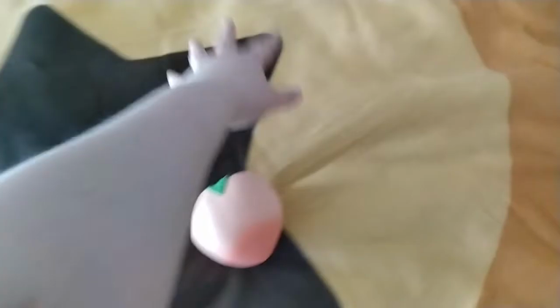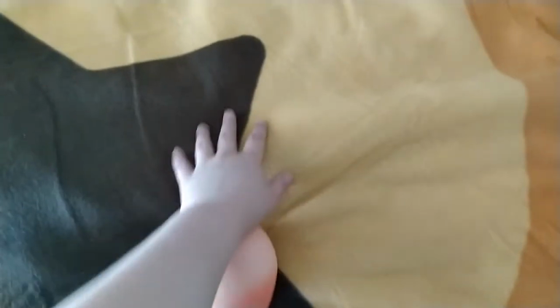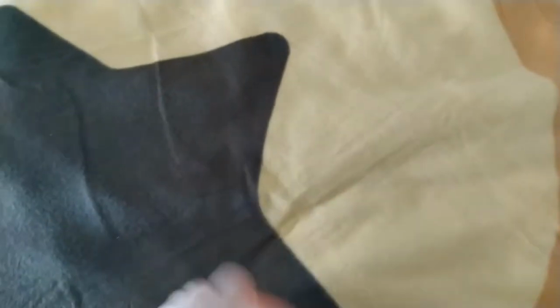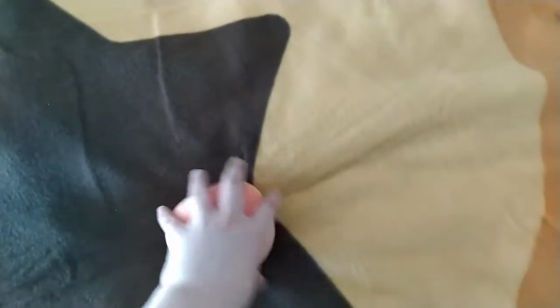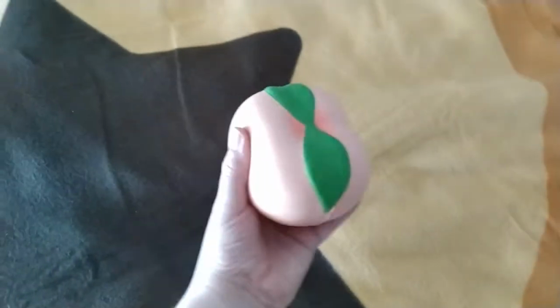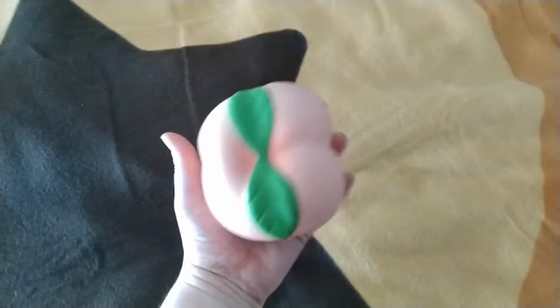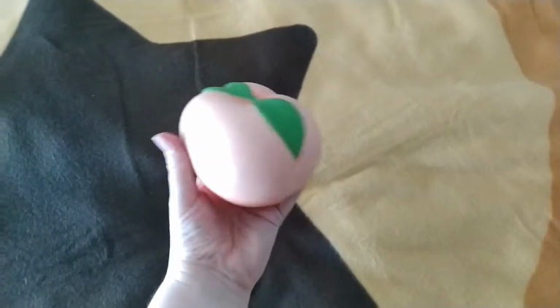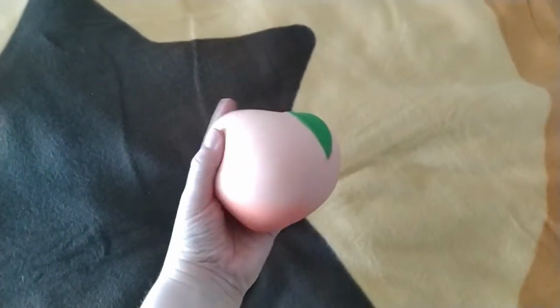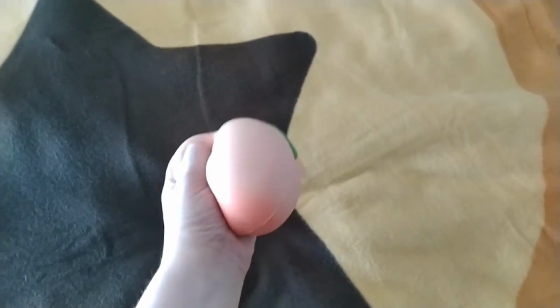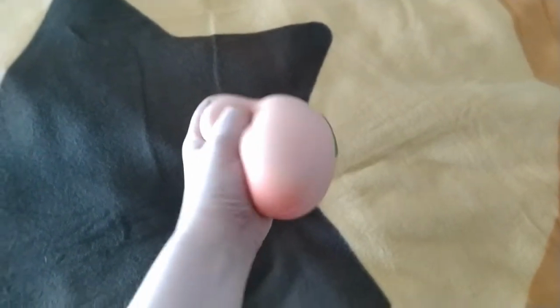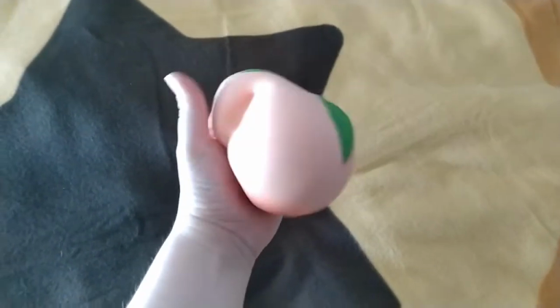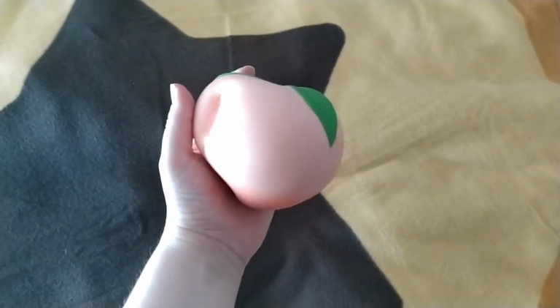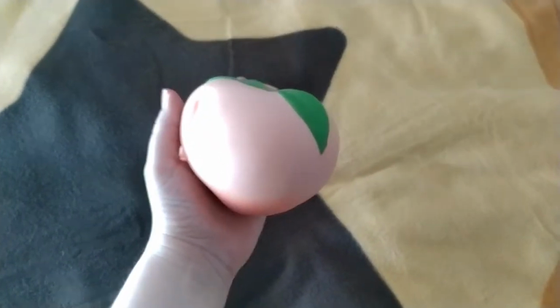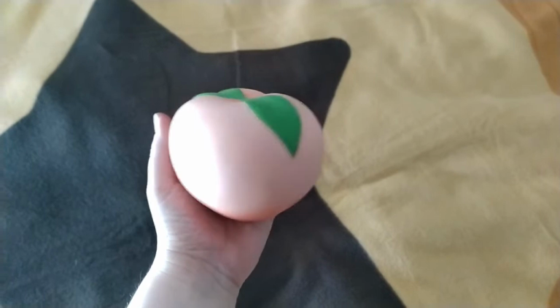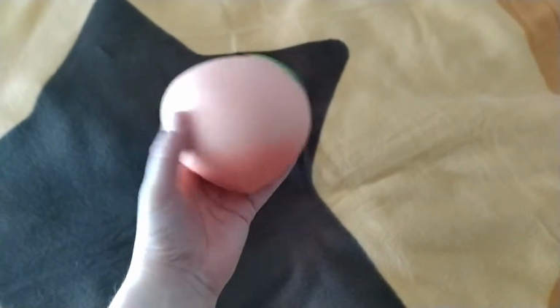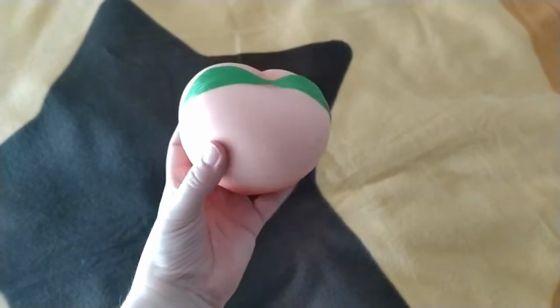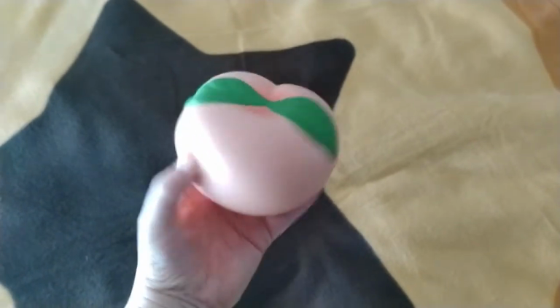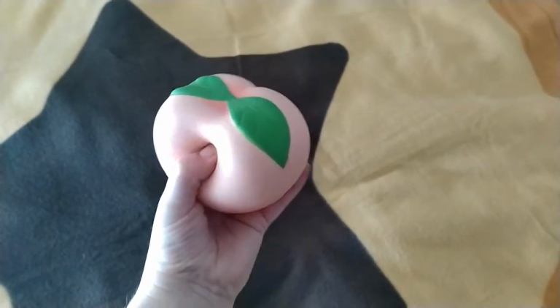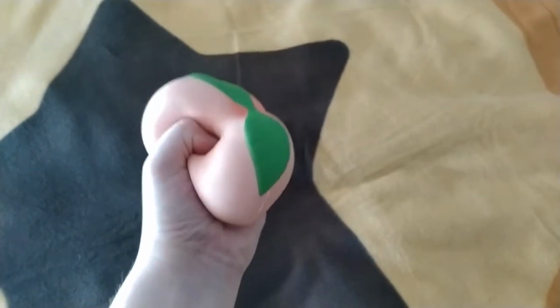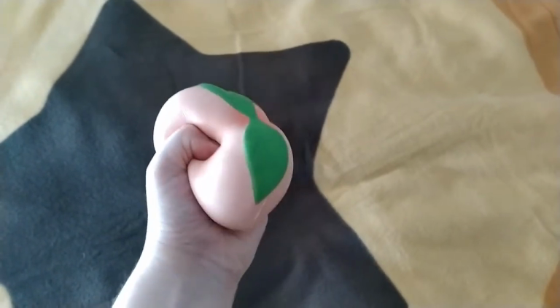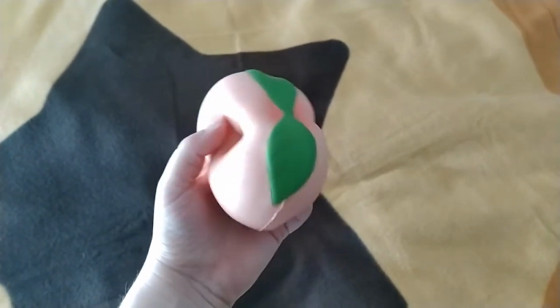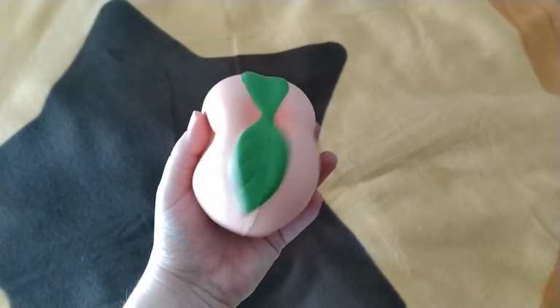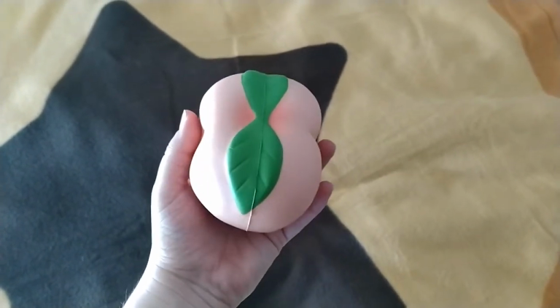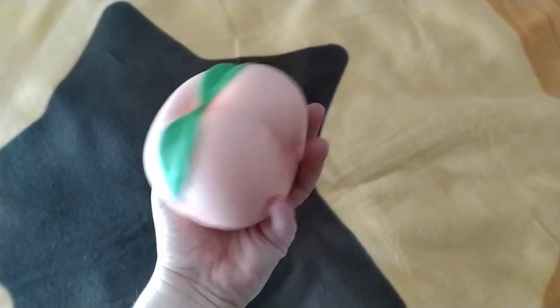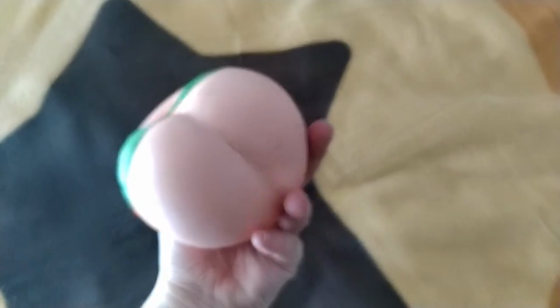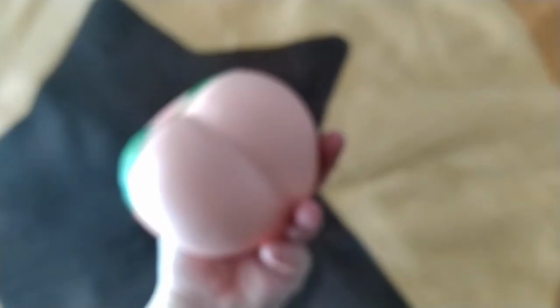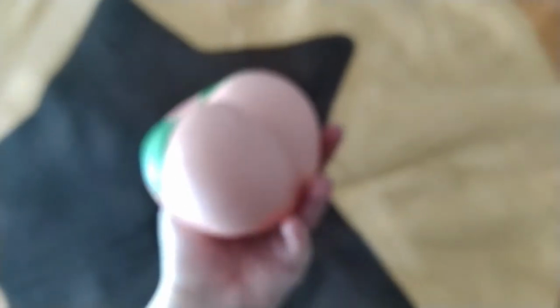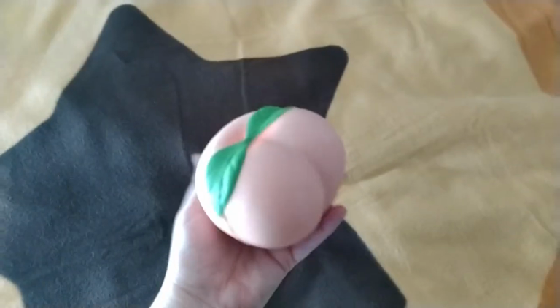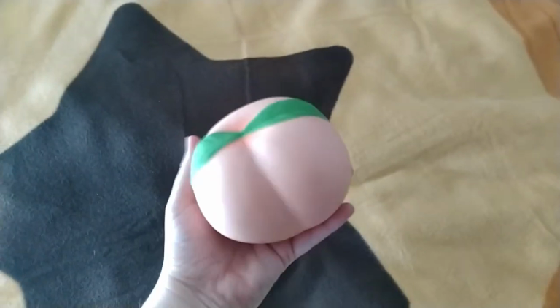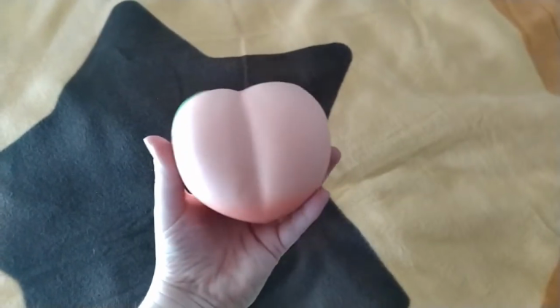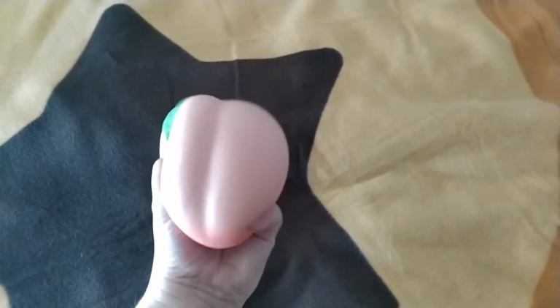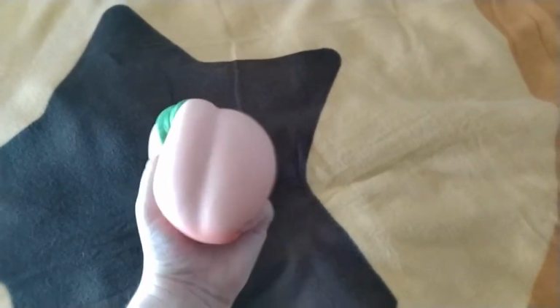Your peach squishy itself is also quite big — I need two hands to do it properly. It's a bit more like a squishy in the way it has a stressful texture but pops back out. Very cute.